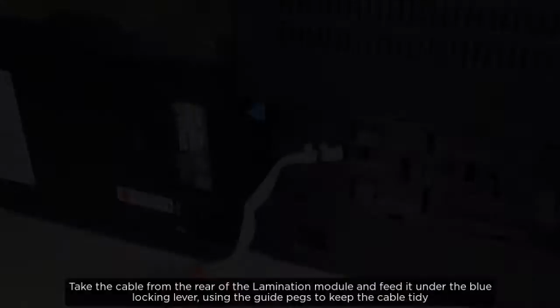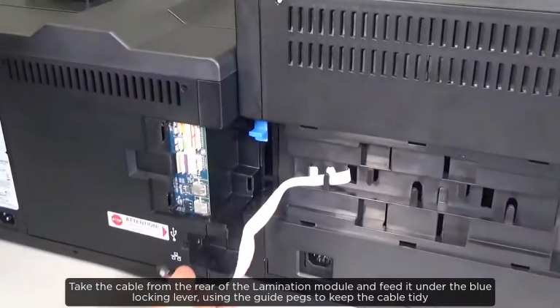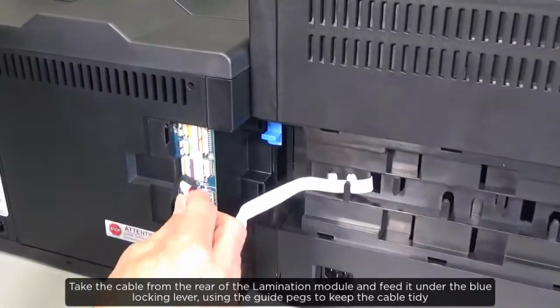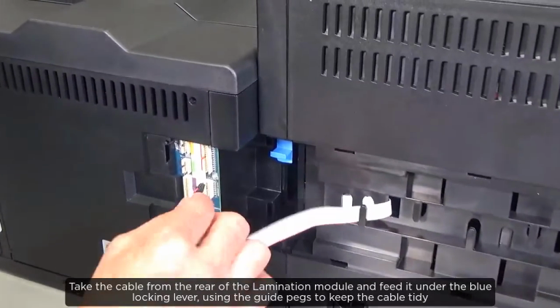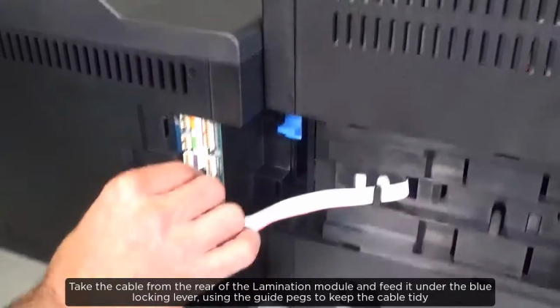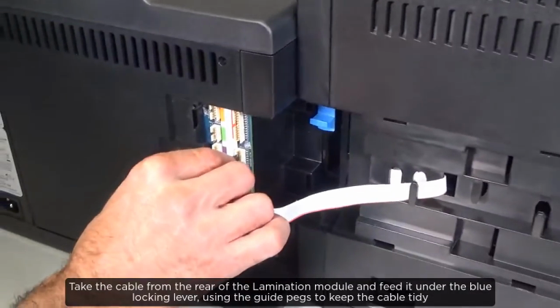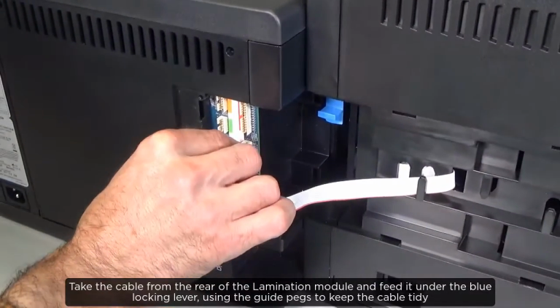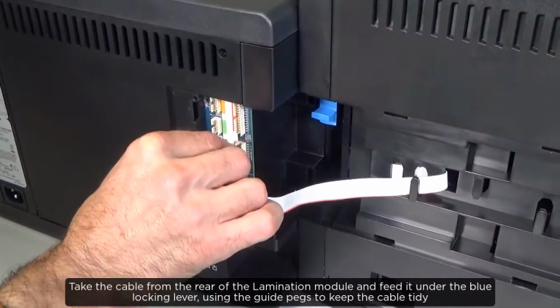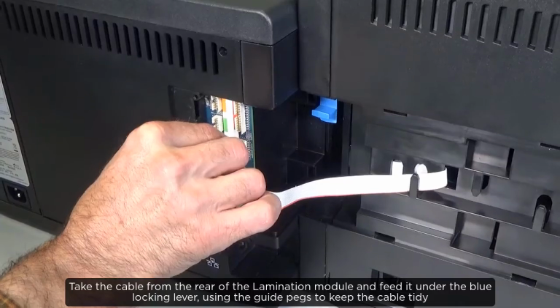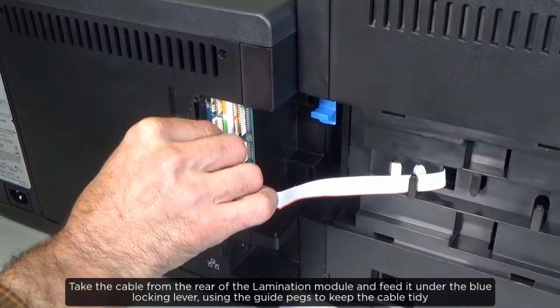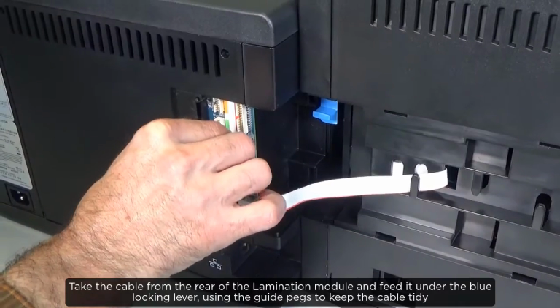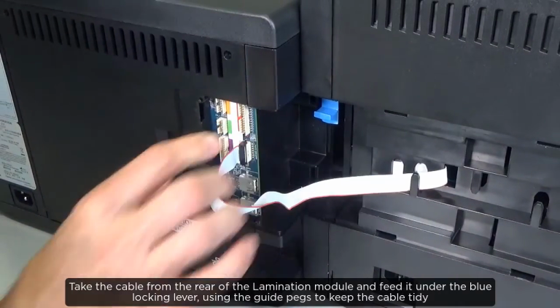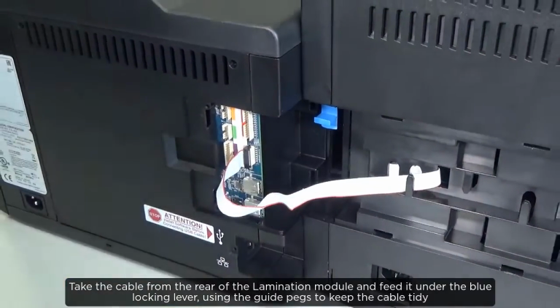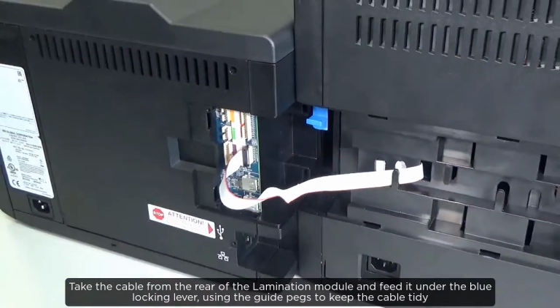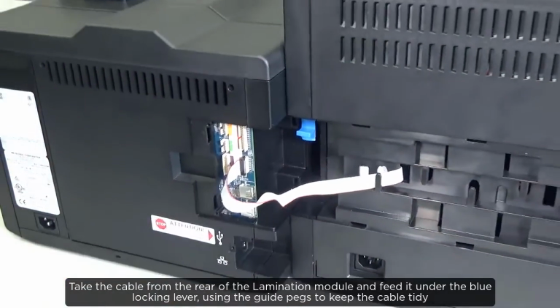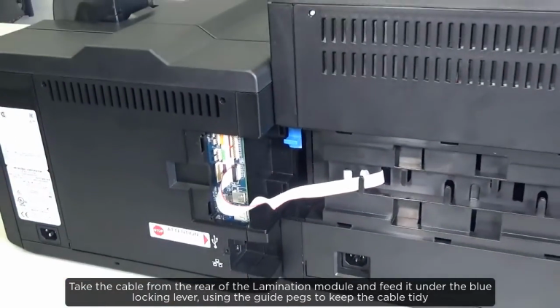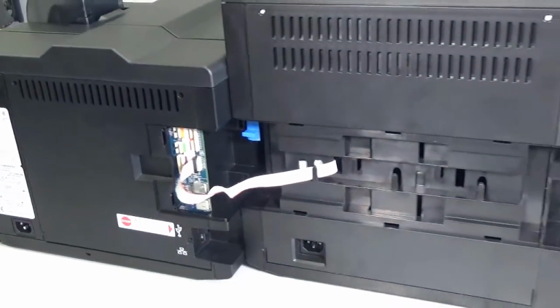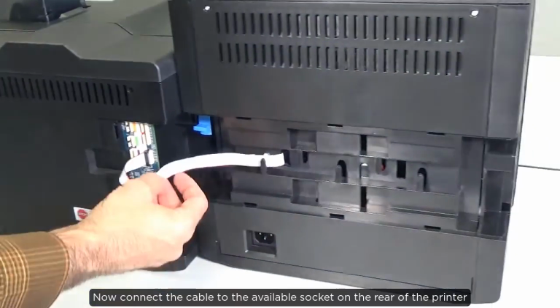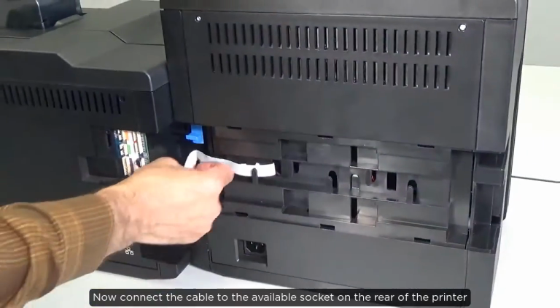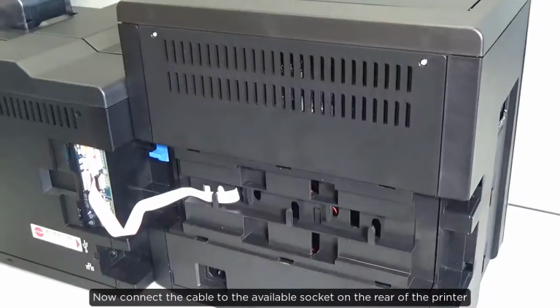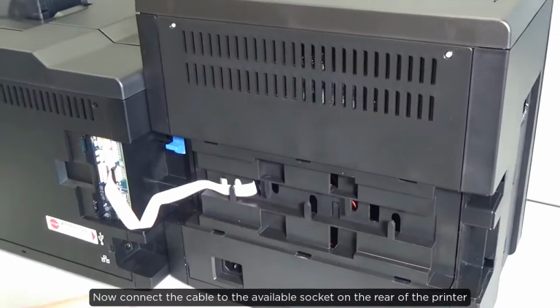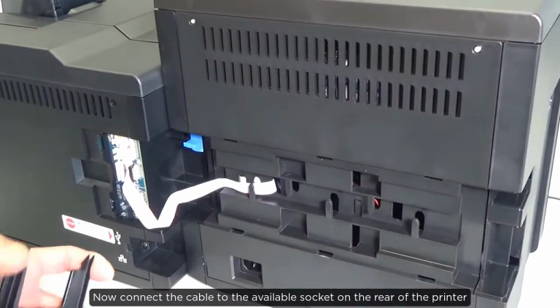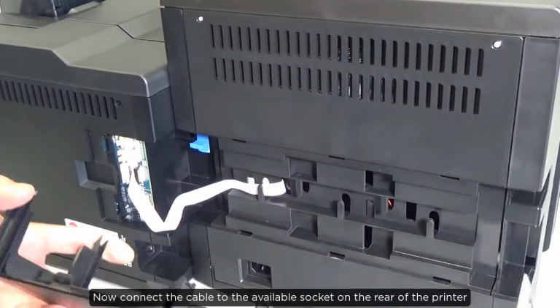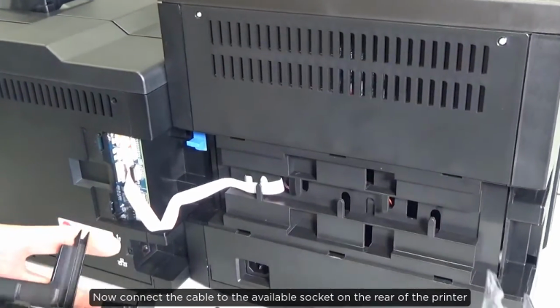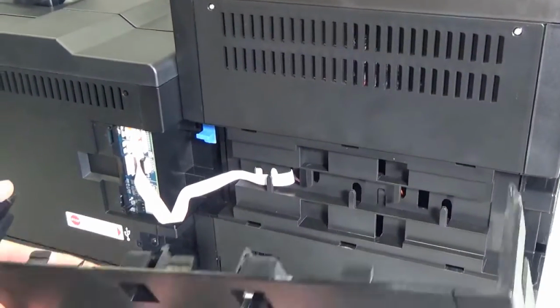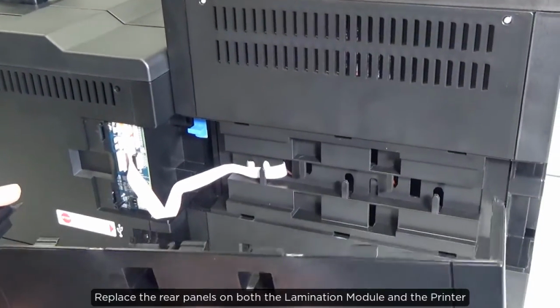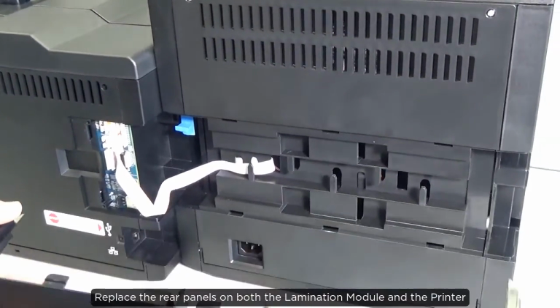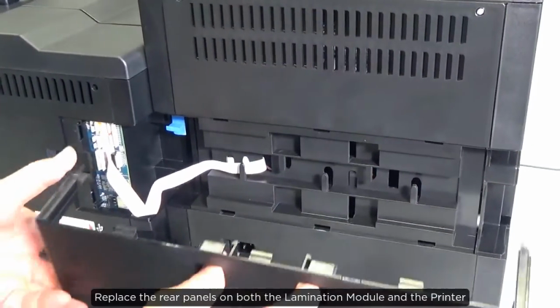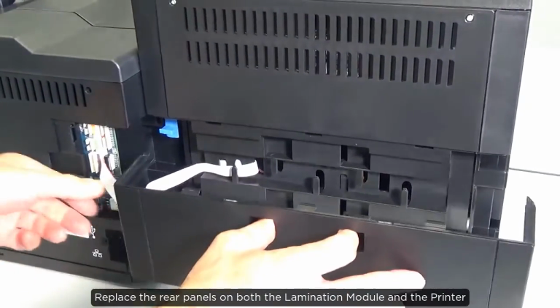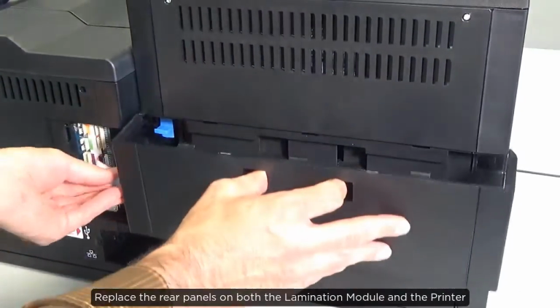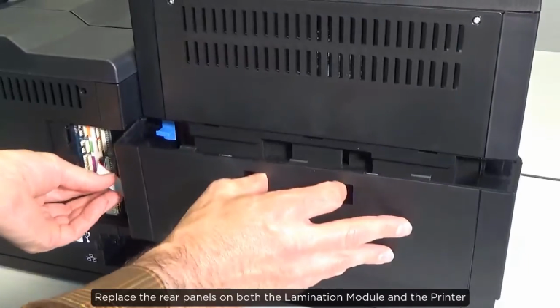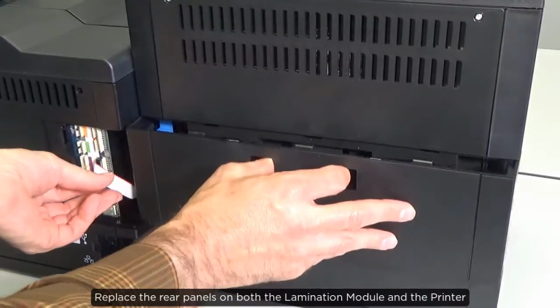Take the cable from the rear of the lamination module and feed it under the blue locking lever, using the guide pegs to keep the cable tidy. Now connect the cable to the available socket on the rear of the printer. Replace the rear panels on both the lamination module and the printer.